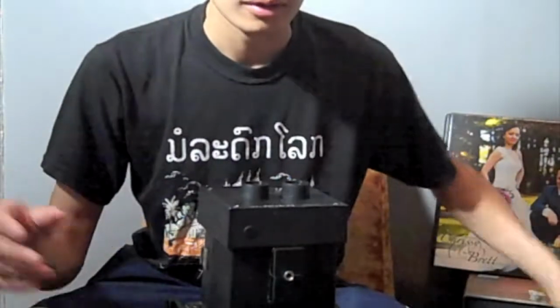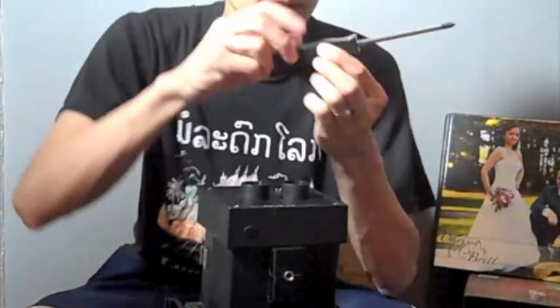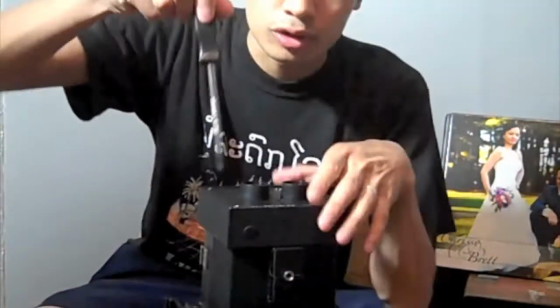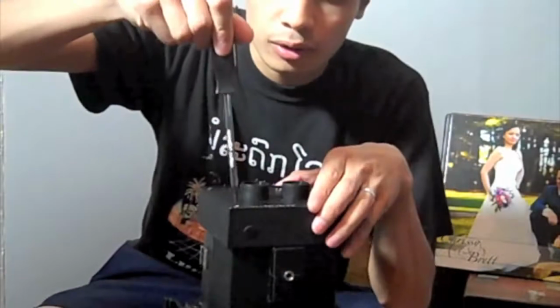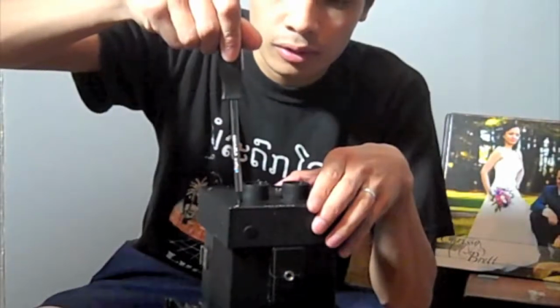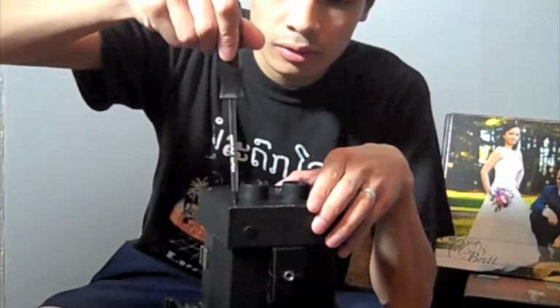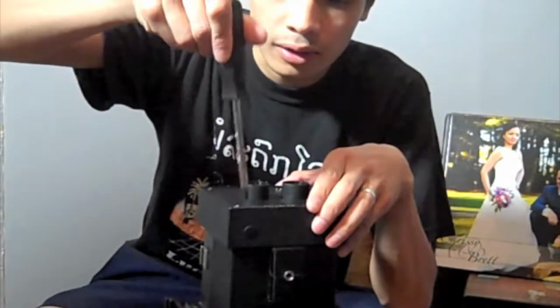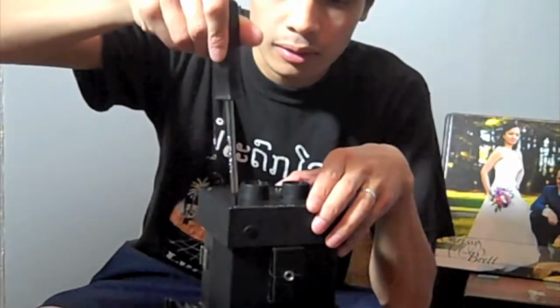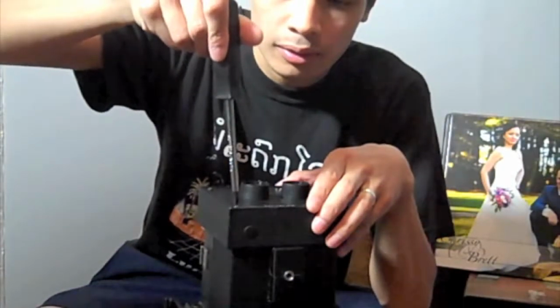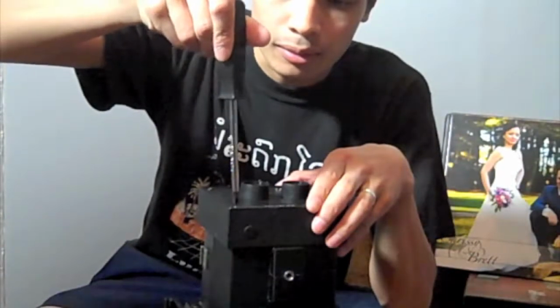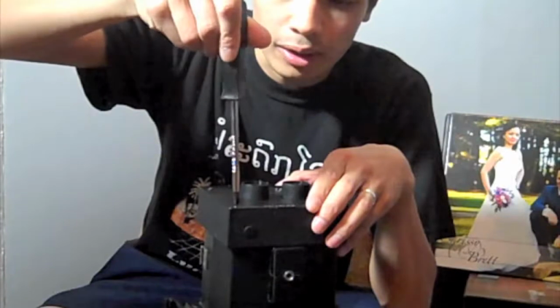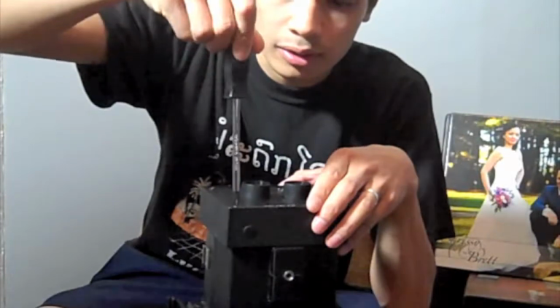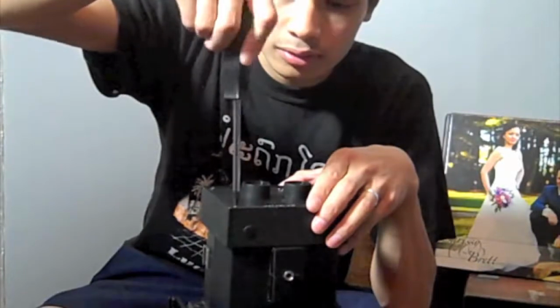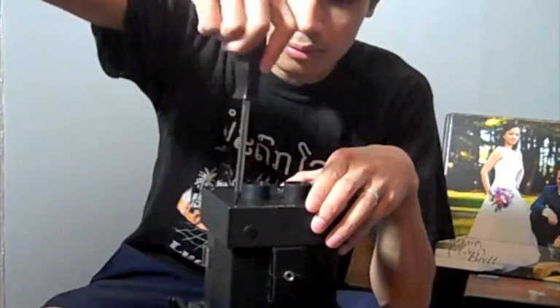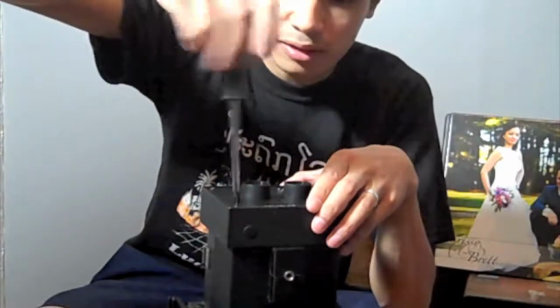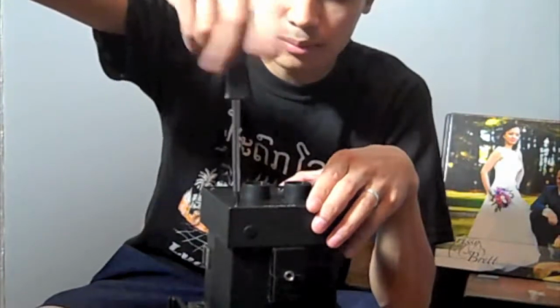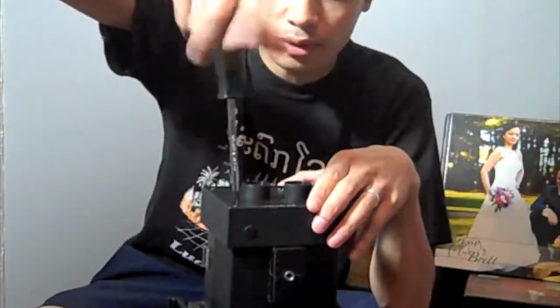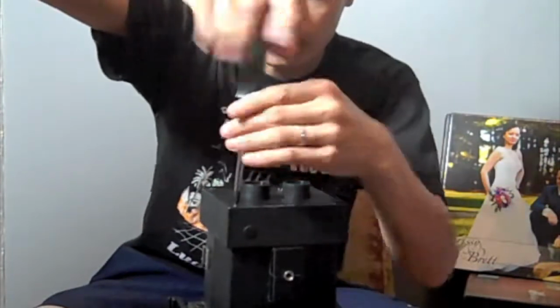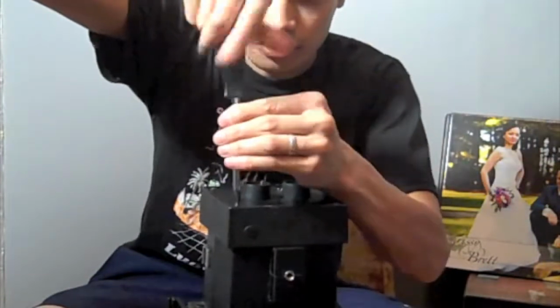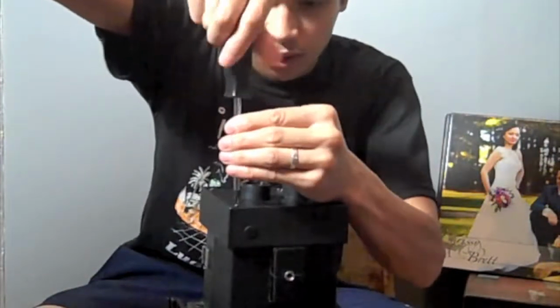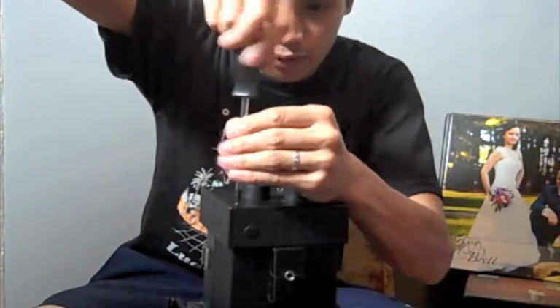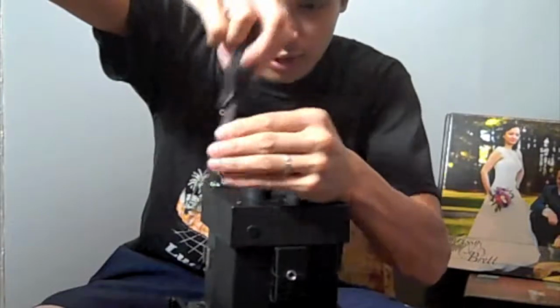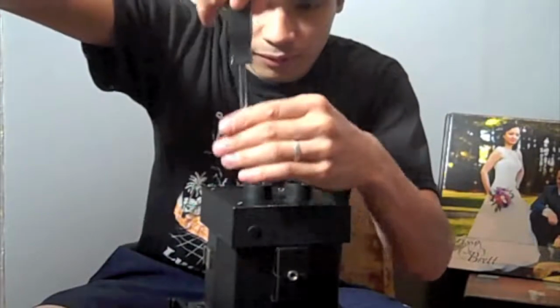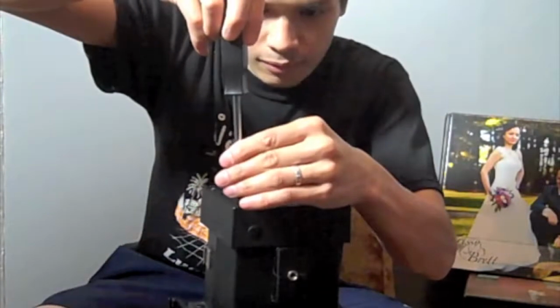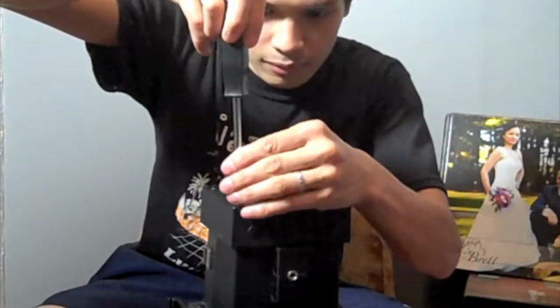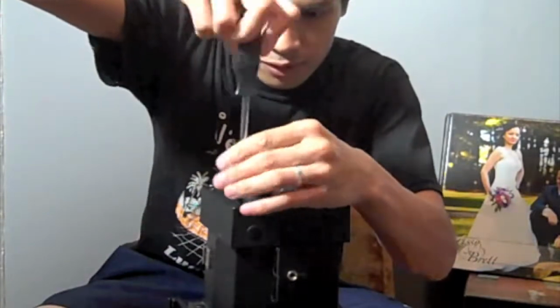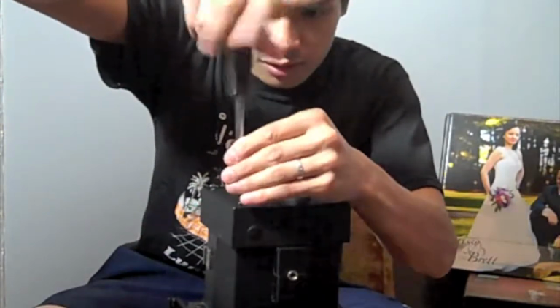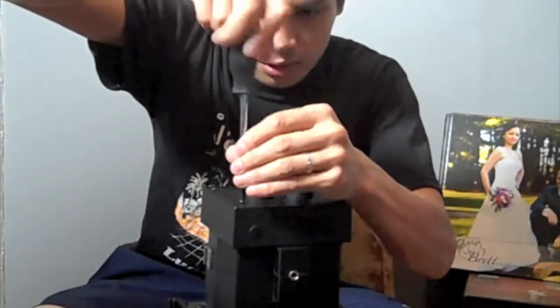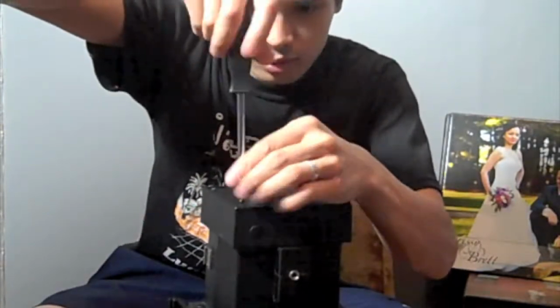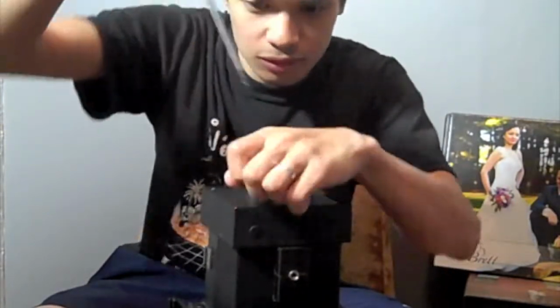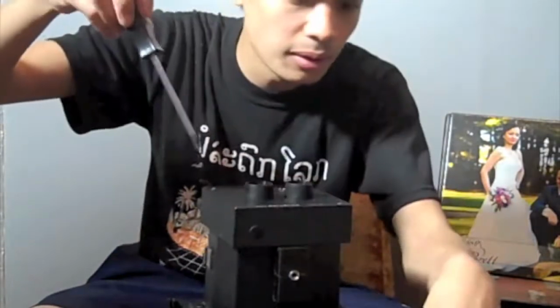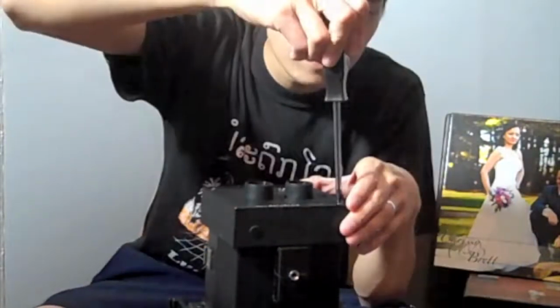I am going to show you because my method came apart, so I figured I had to fix it again. I am just going to do a mini video.